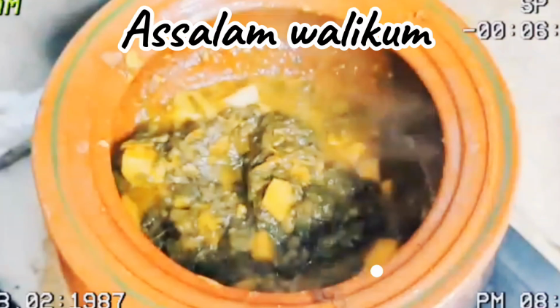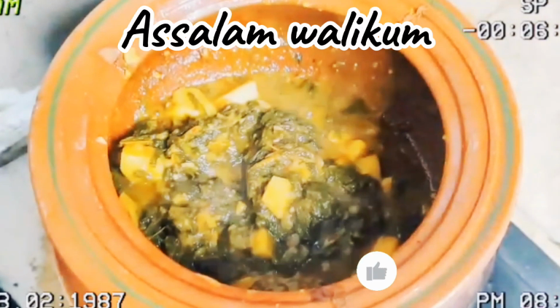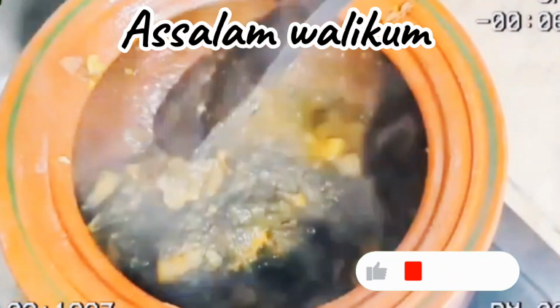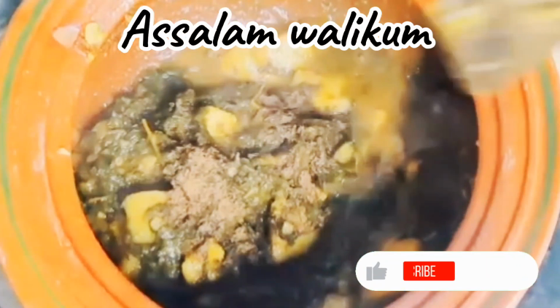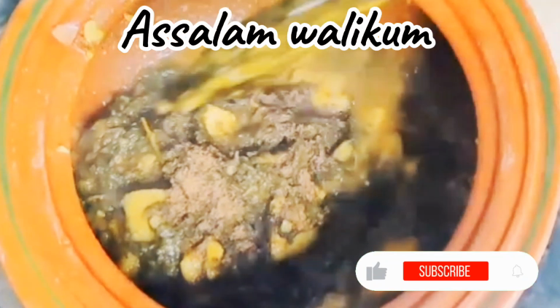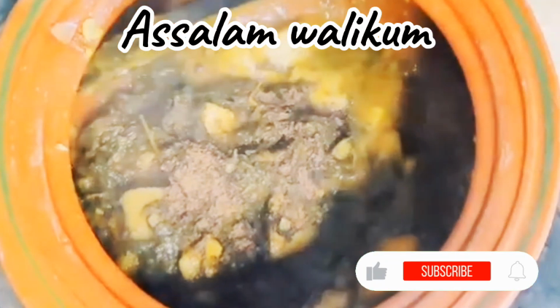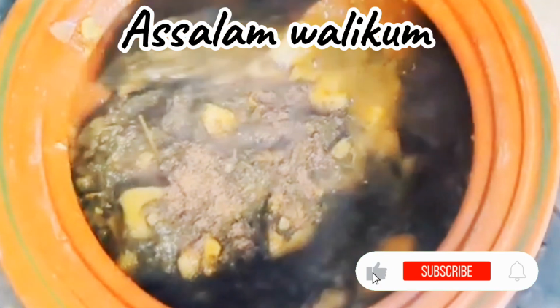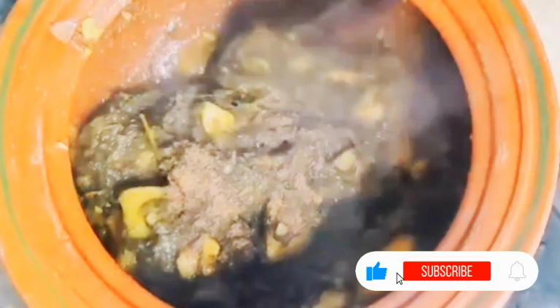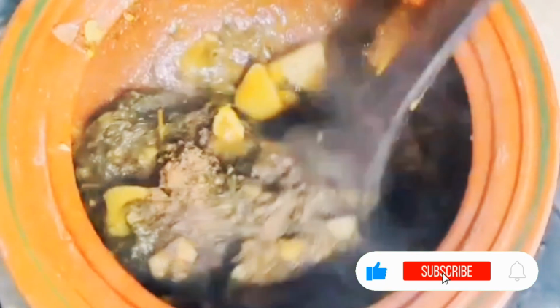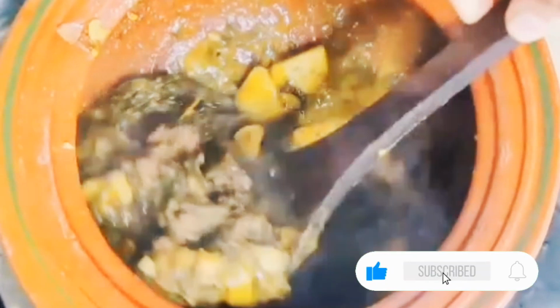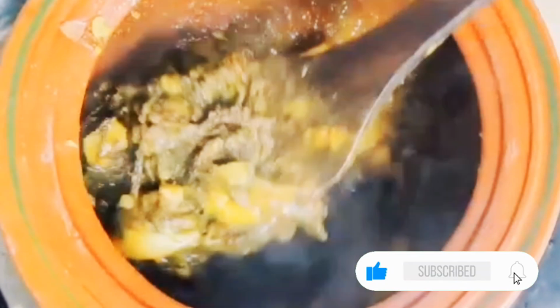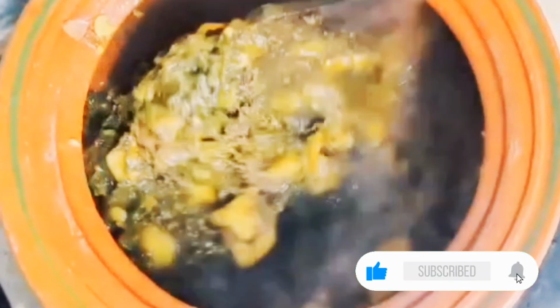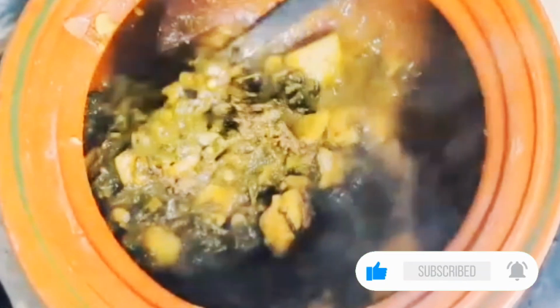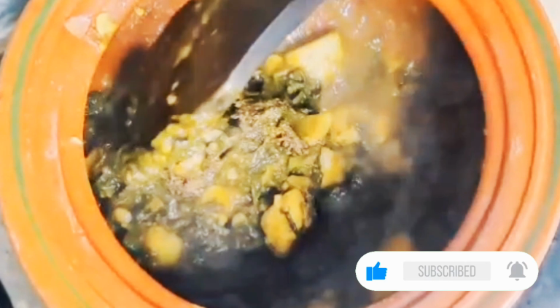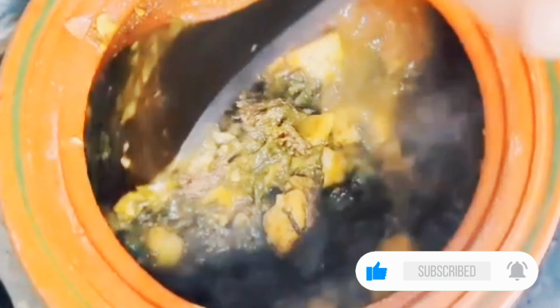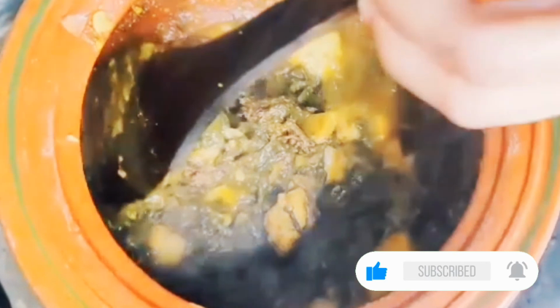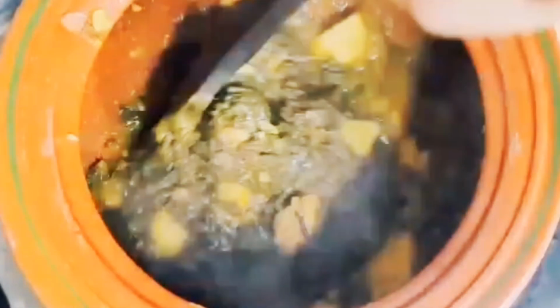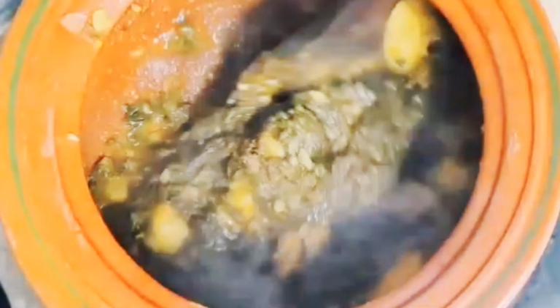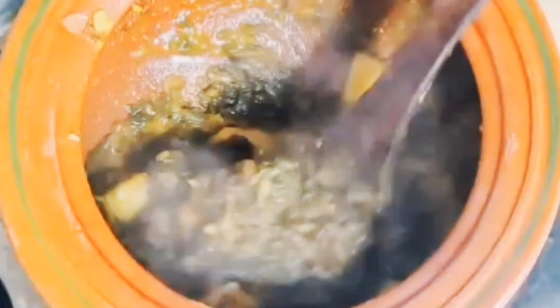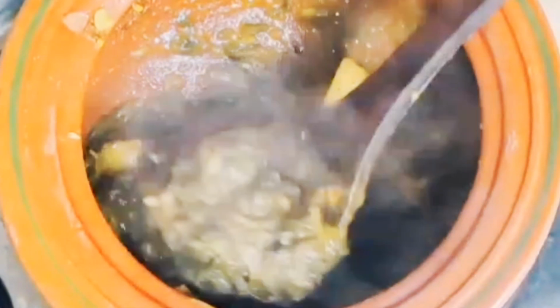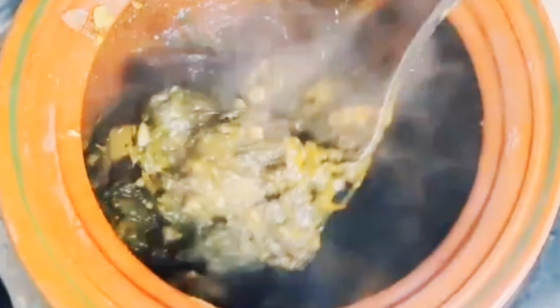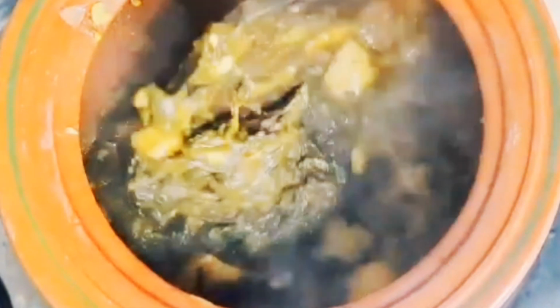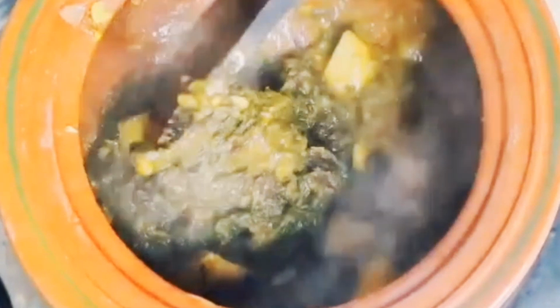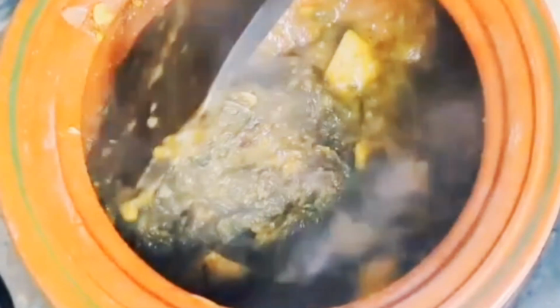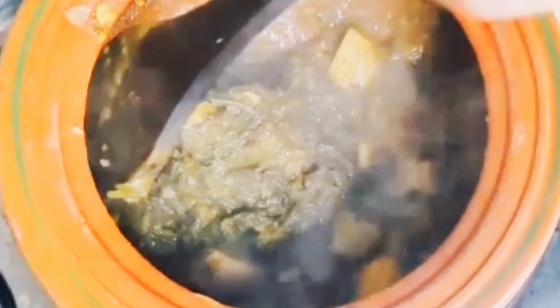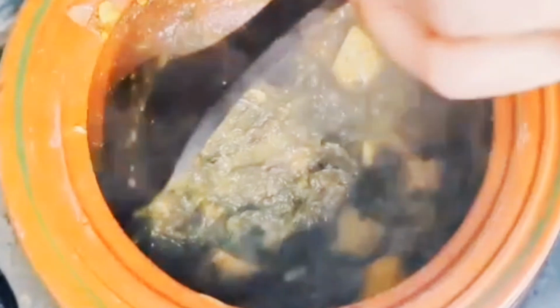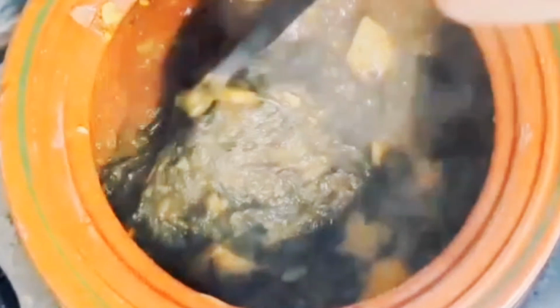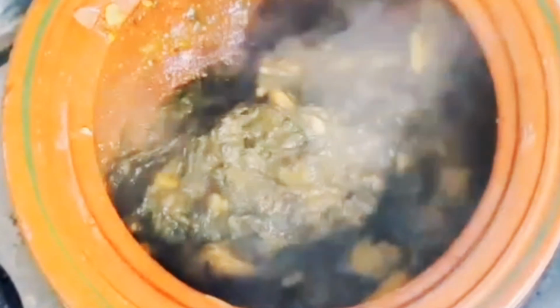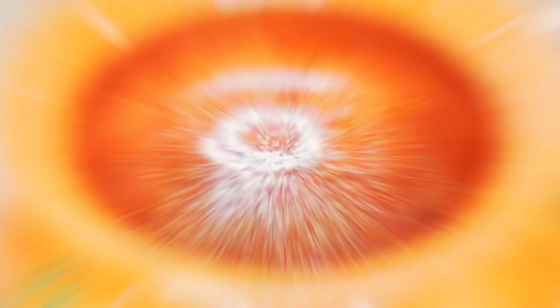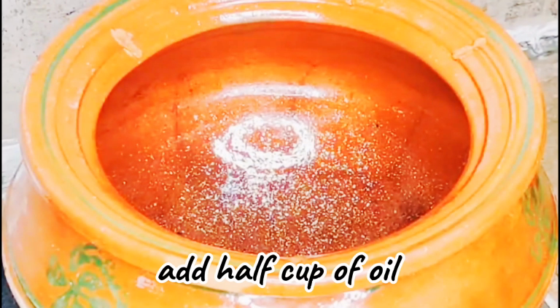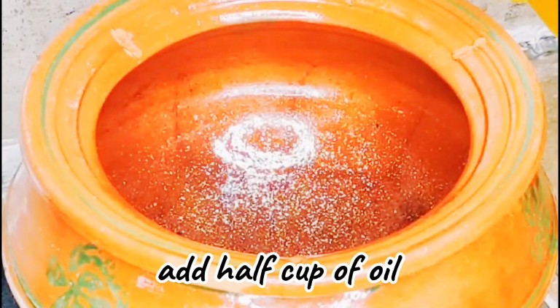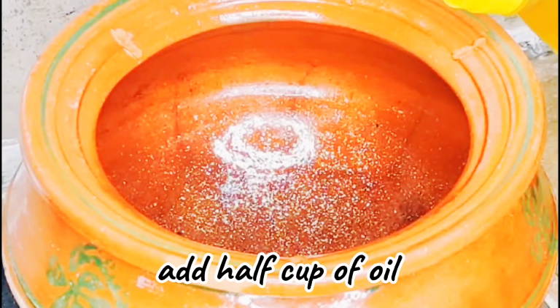Hello everyone, how are you all? I hope you will all be good. Thank you very much. Today I am sharing a recipe for you. This recipe will be very delicious. Let's start the recipe.